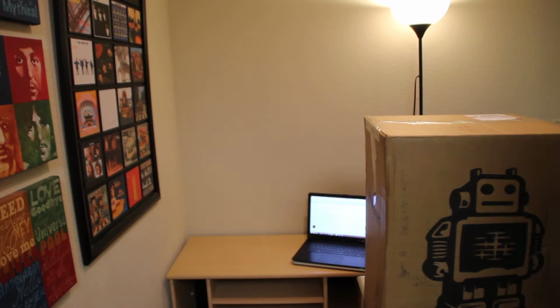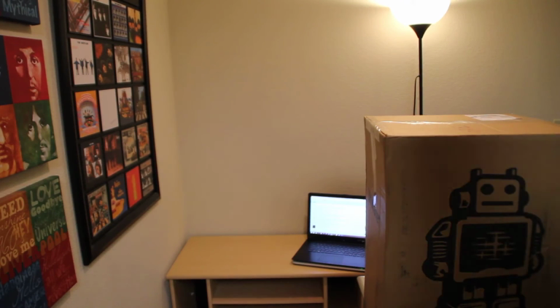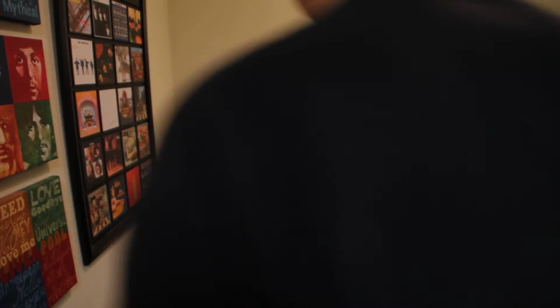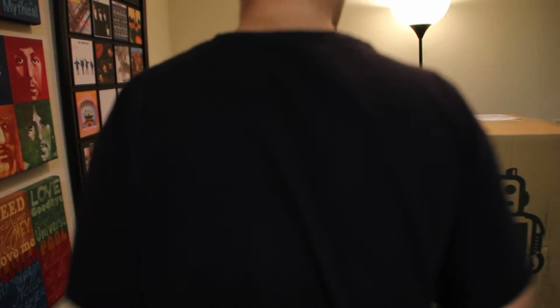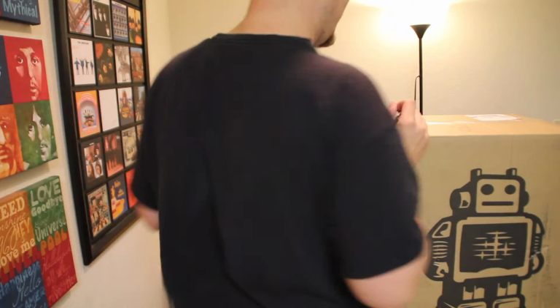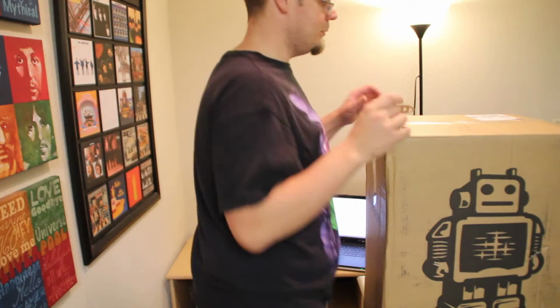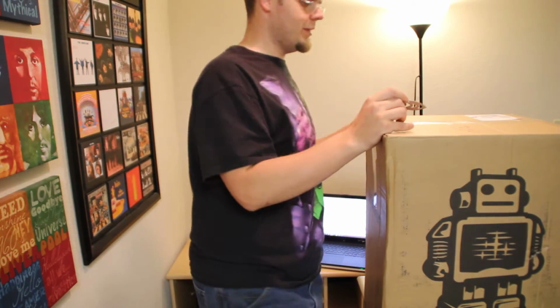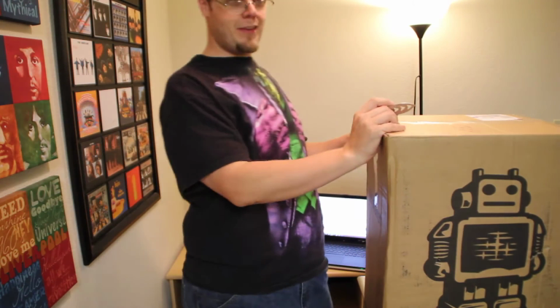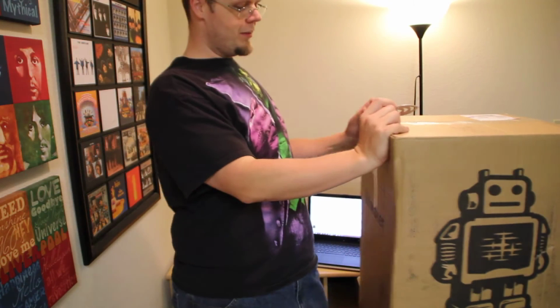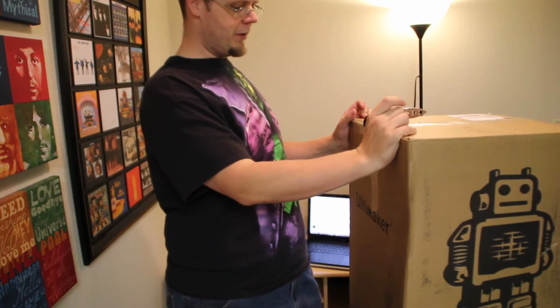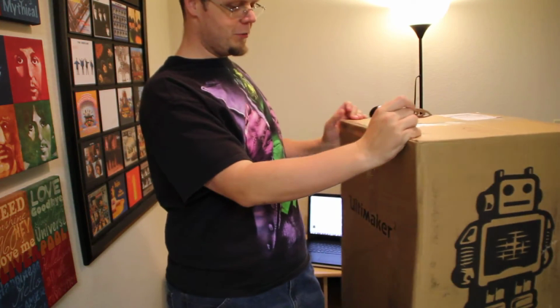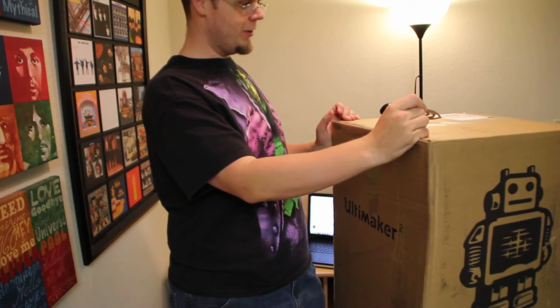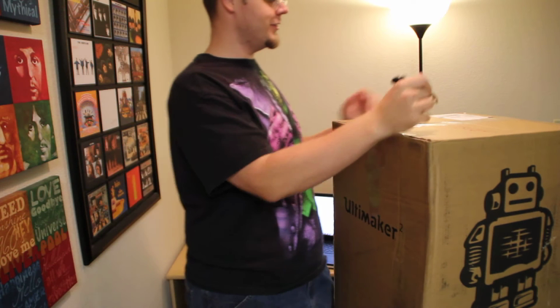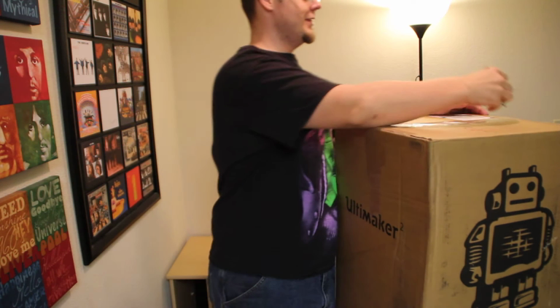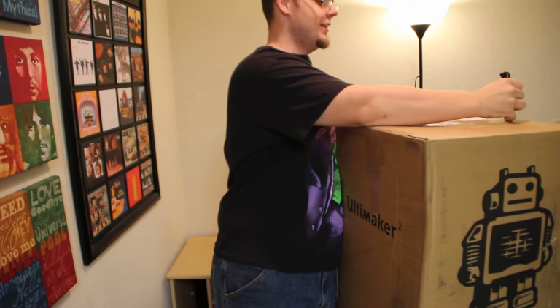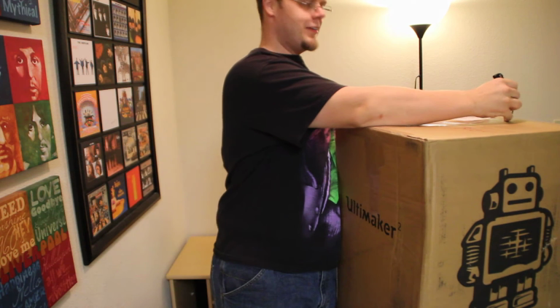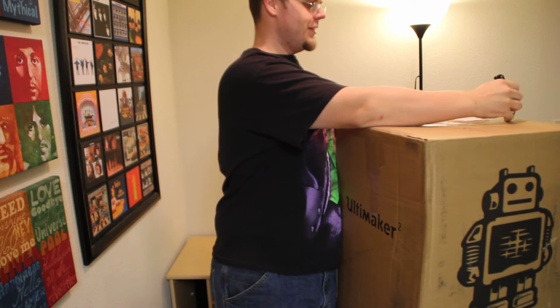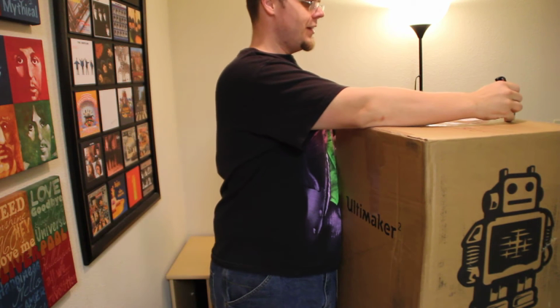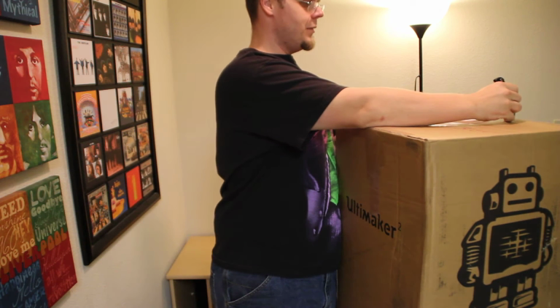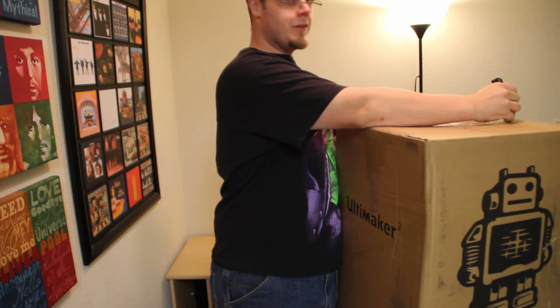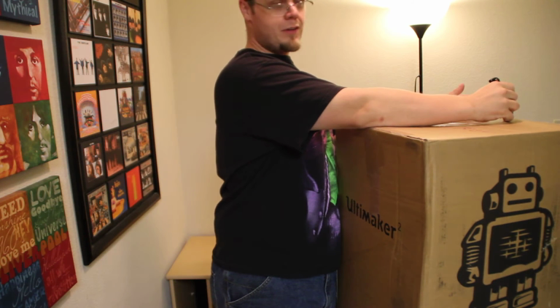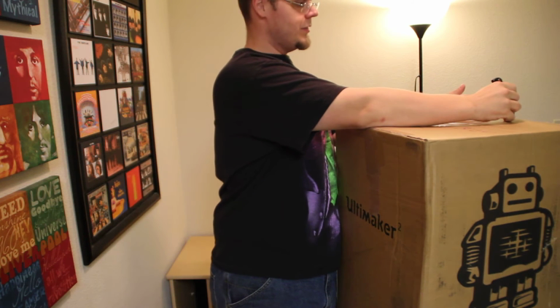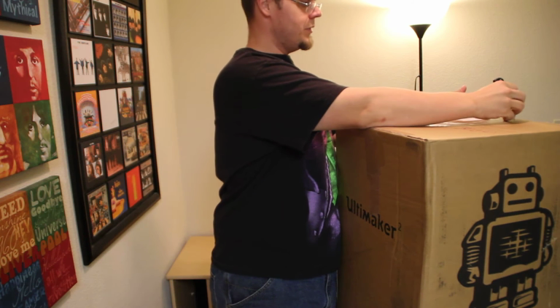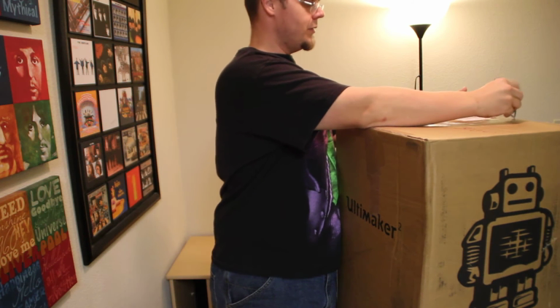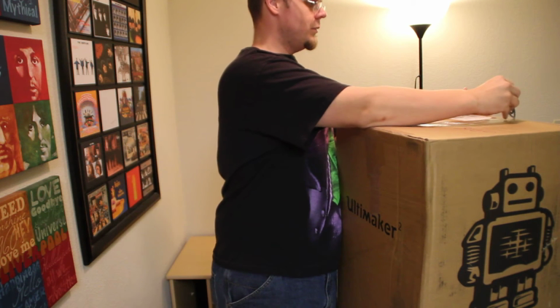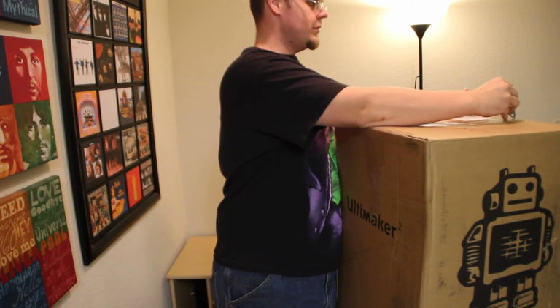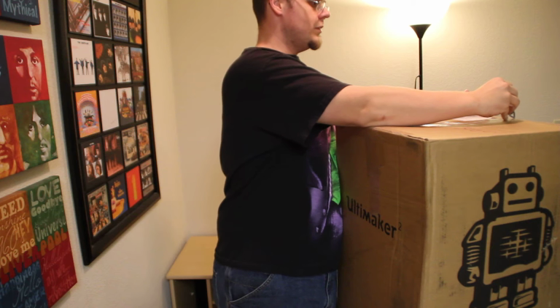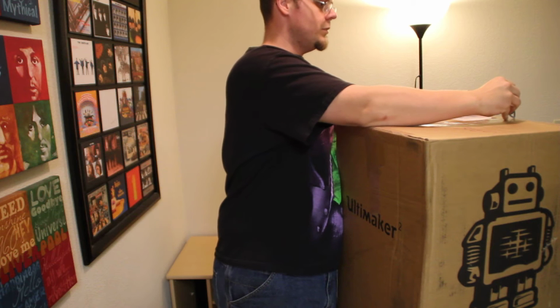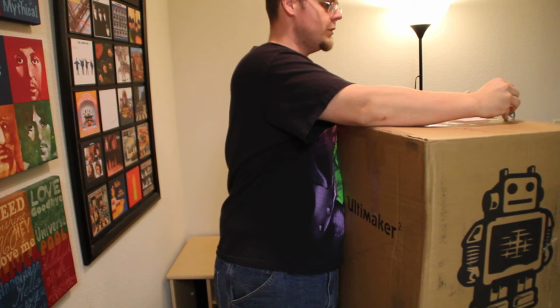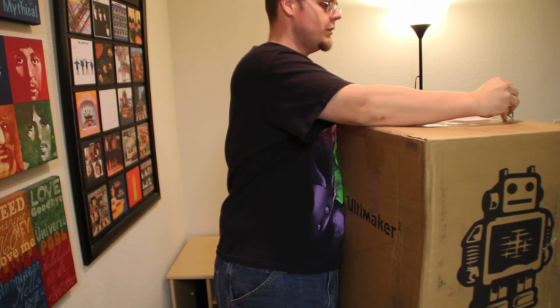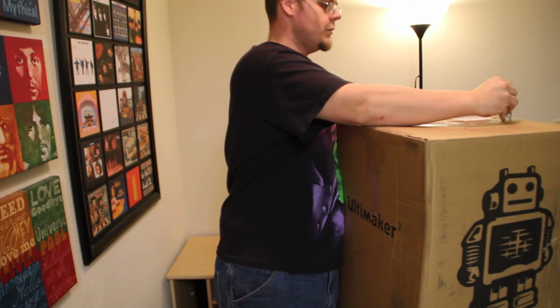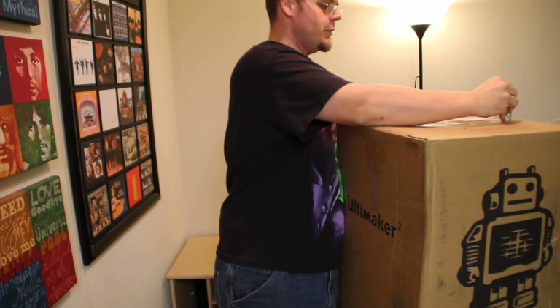After 55 days of waiting, the Ultimaker 2 is finally here. I know that a million of these things have been done already, so I'm just going to do a simple unboxing.